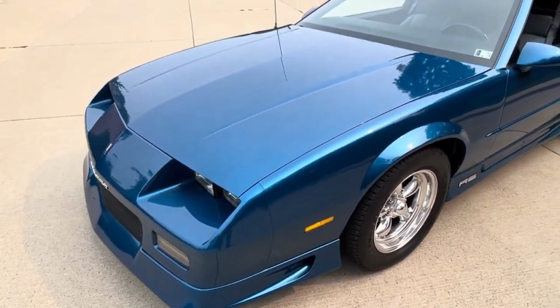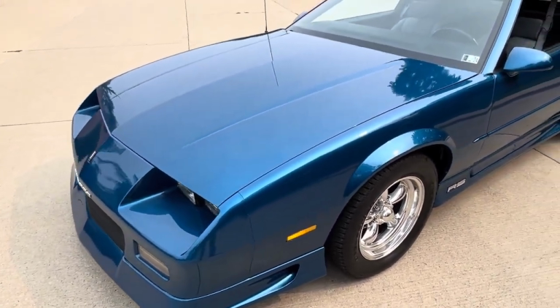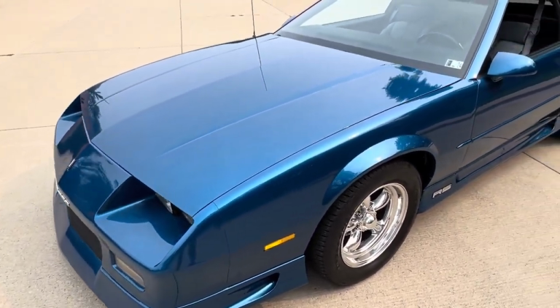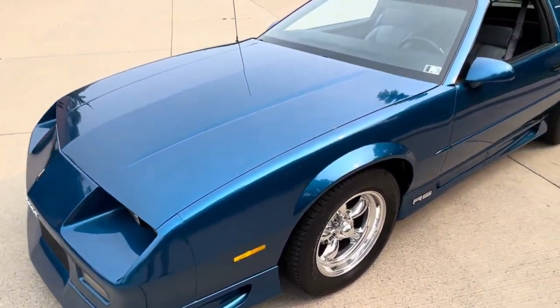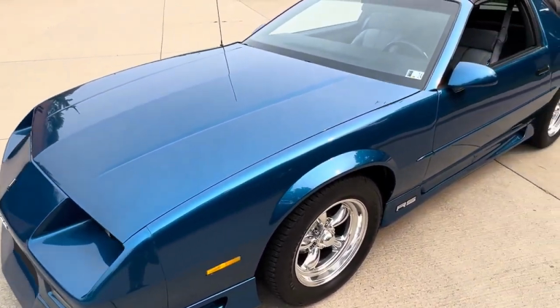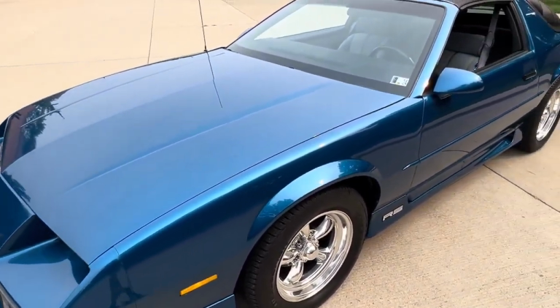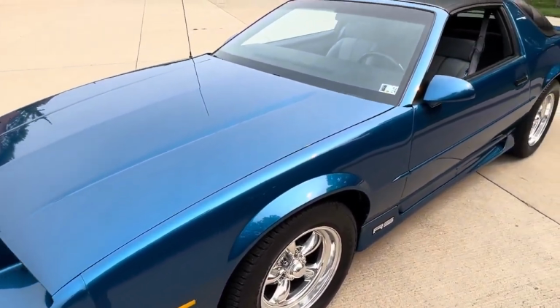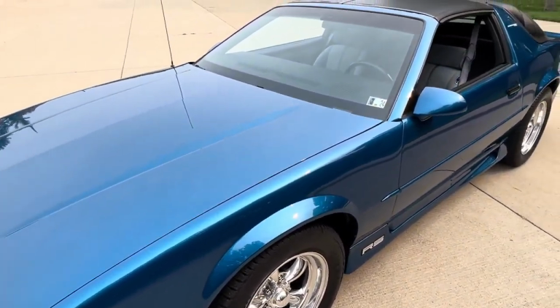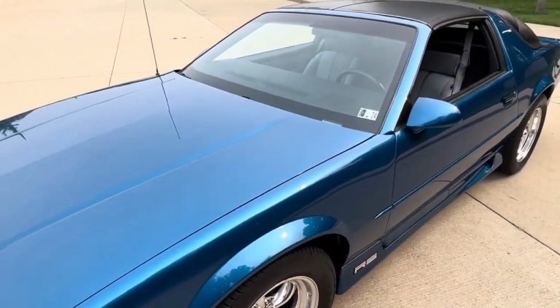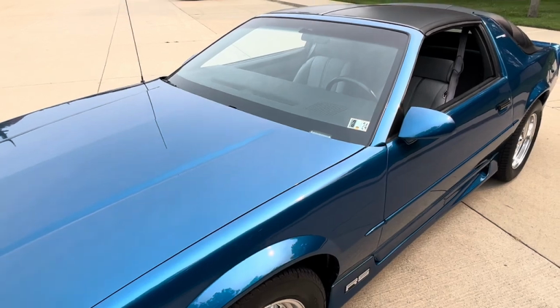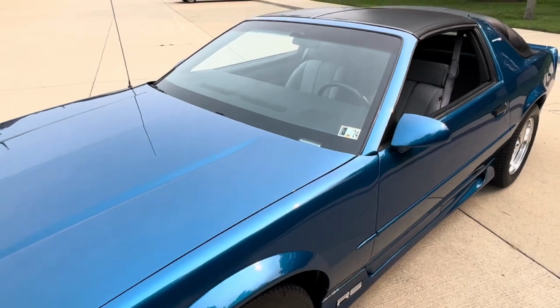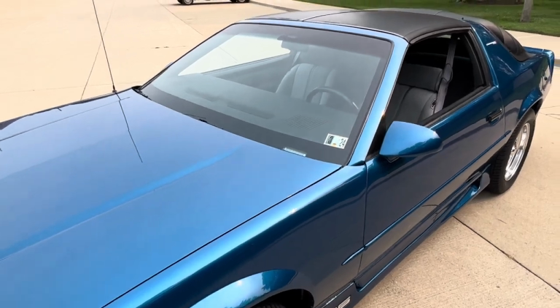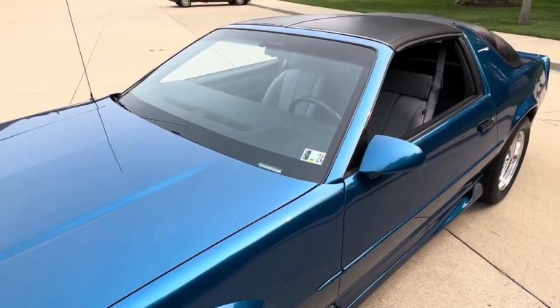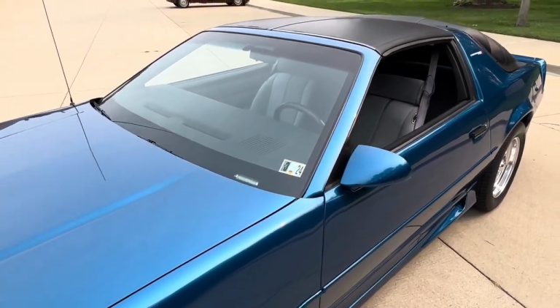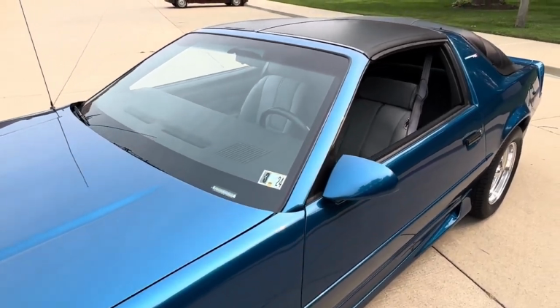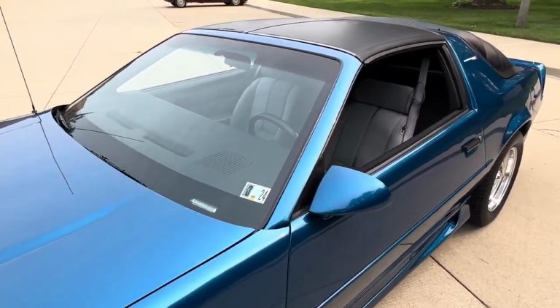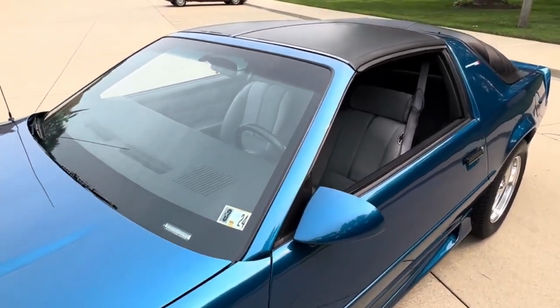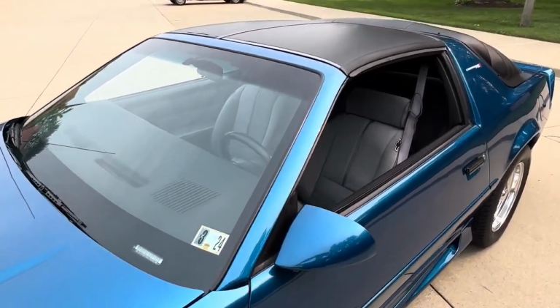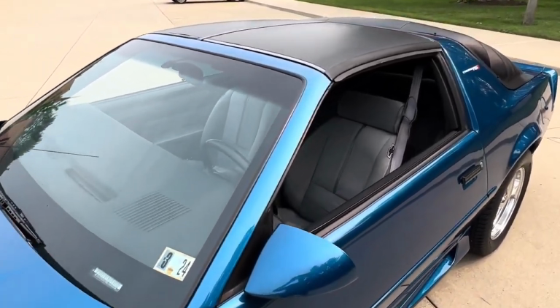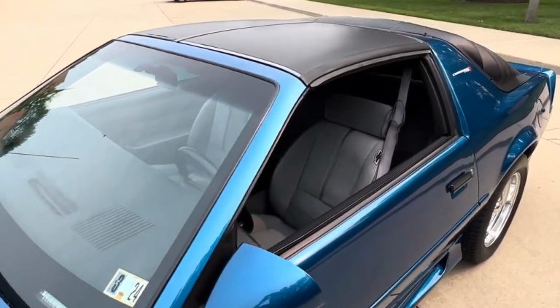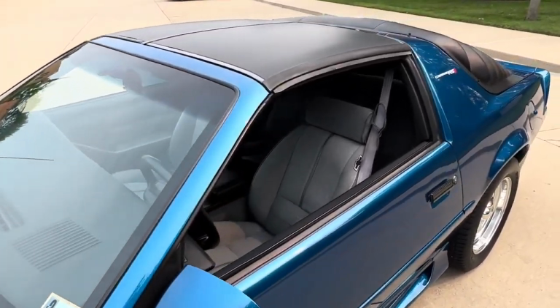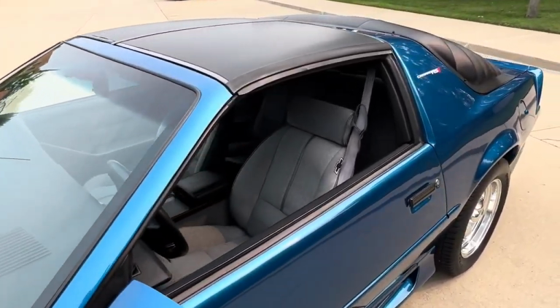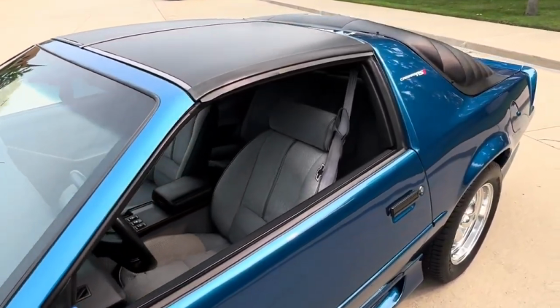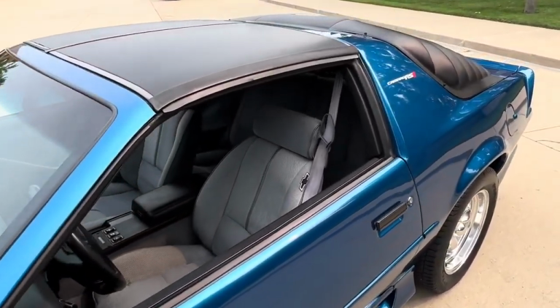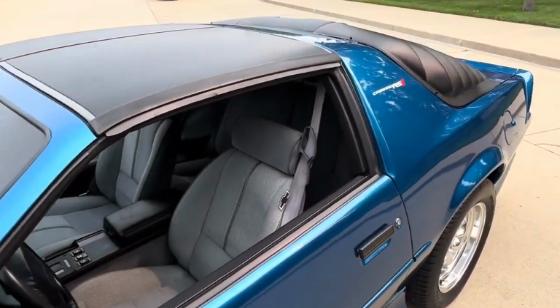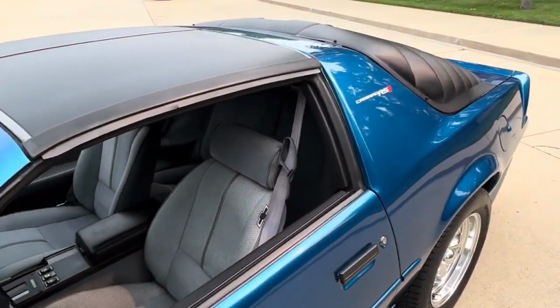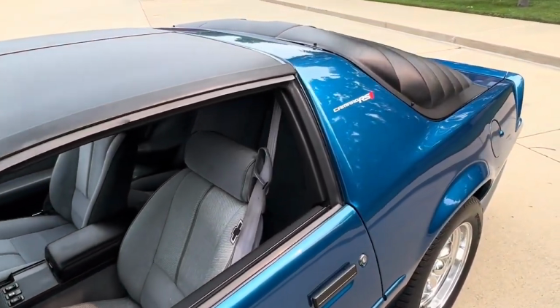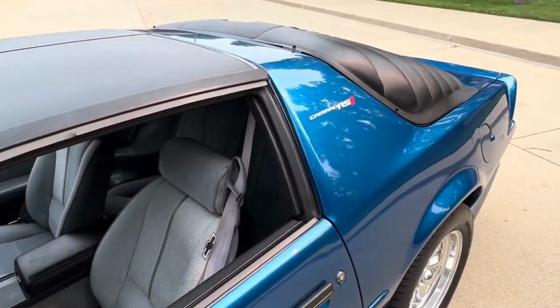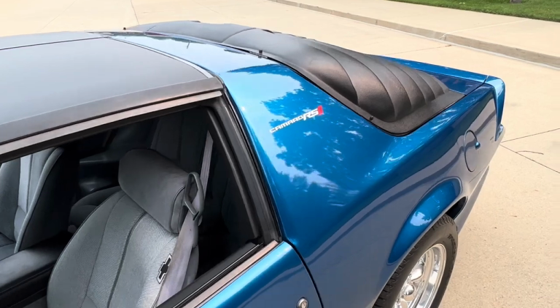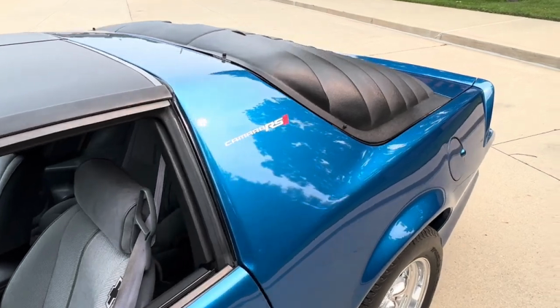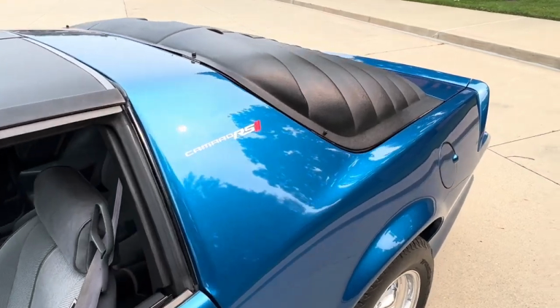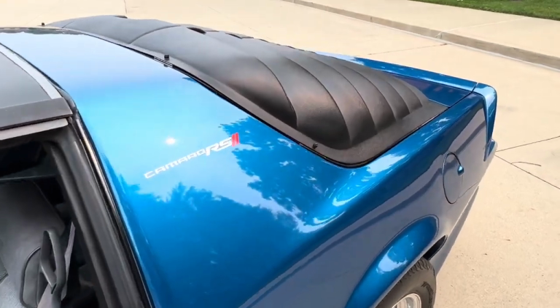Just a beautiful car — you can jump in and drive it and have a lot of fun. It's always been garage kept, senior owned, rust-free body.